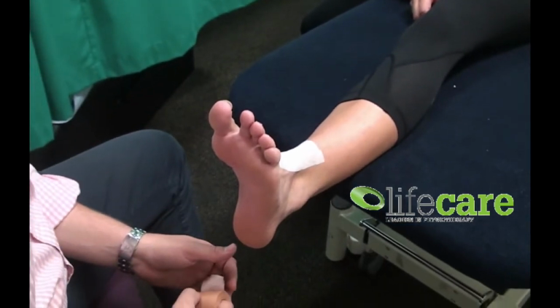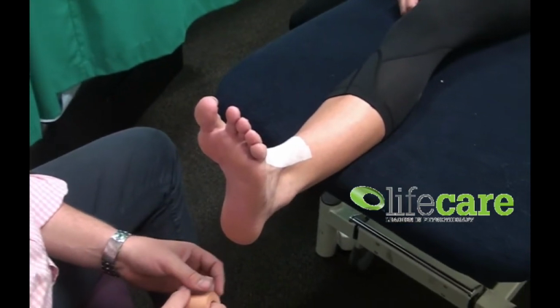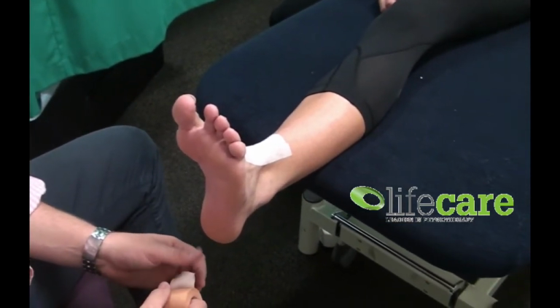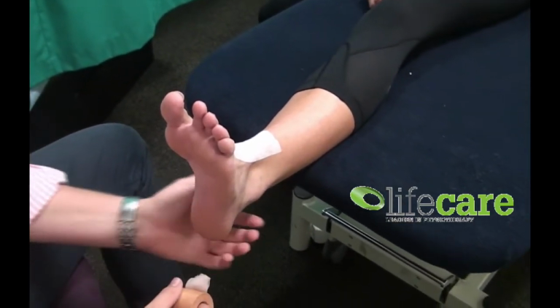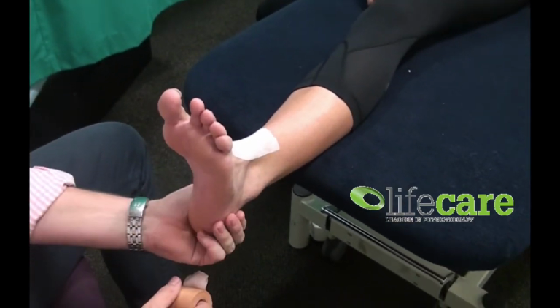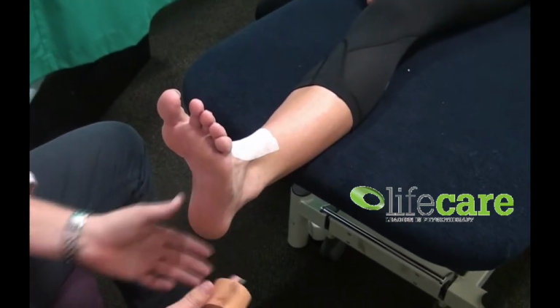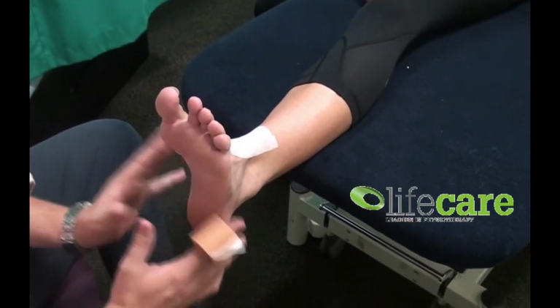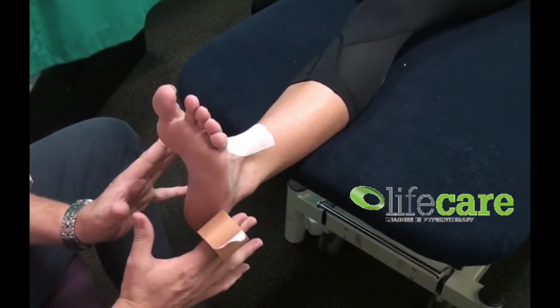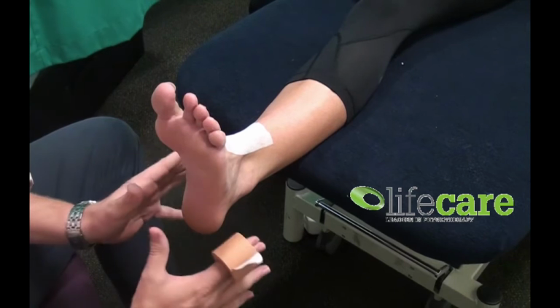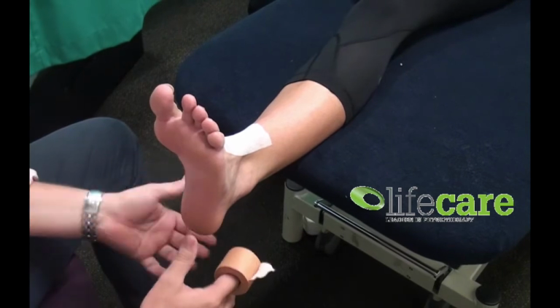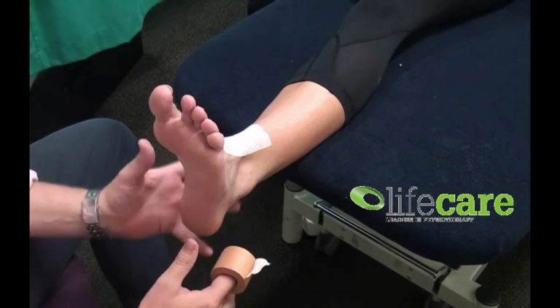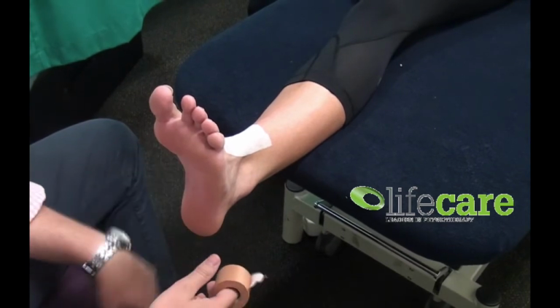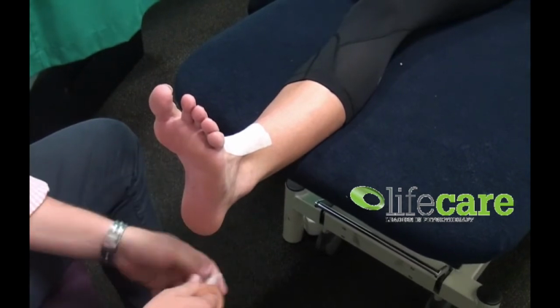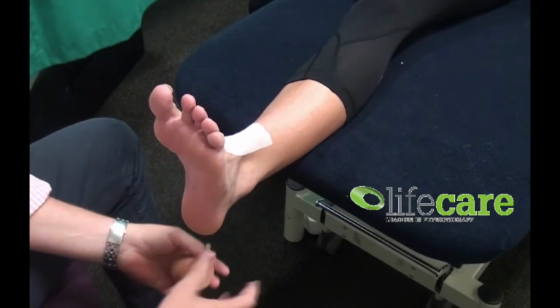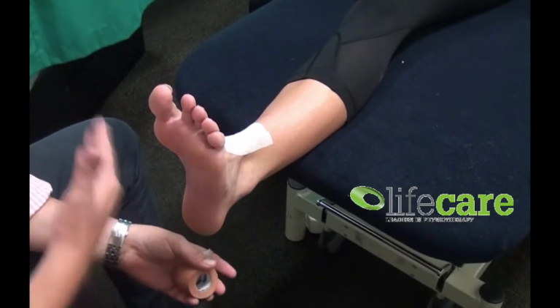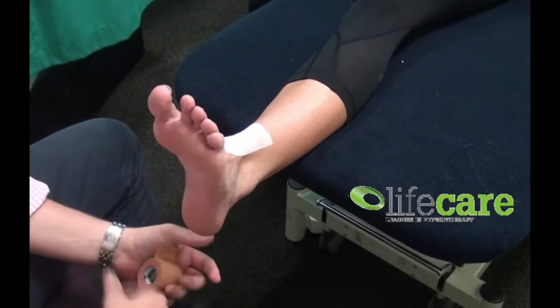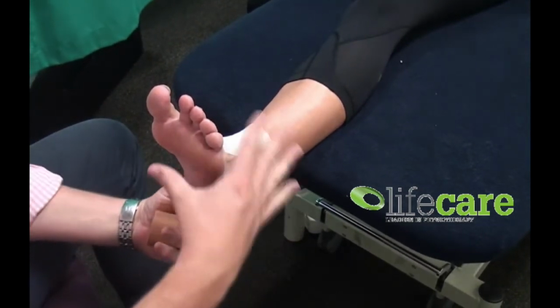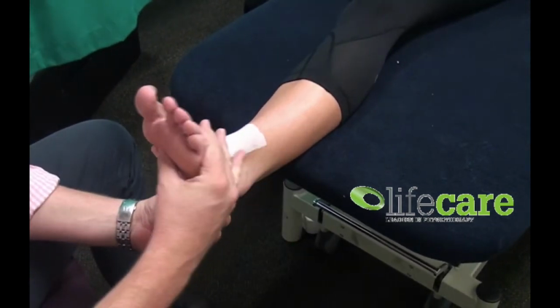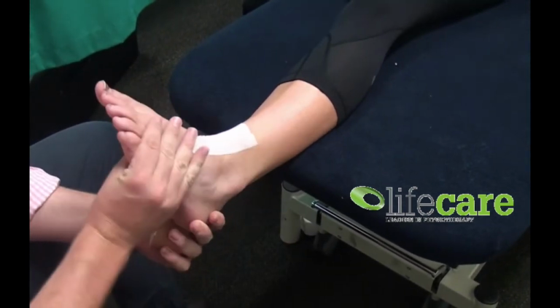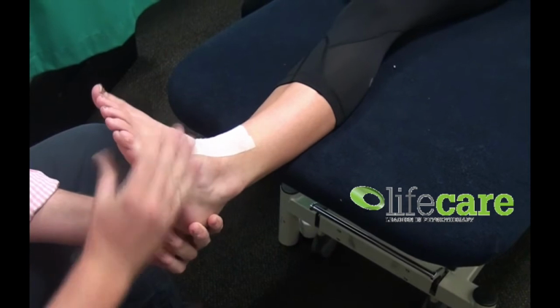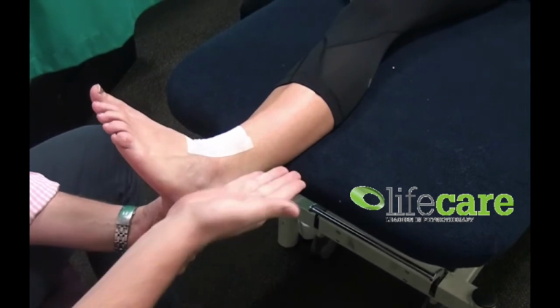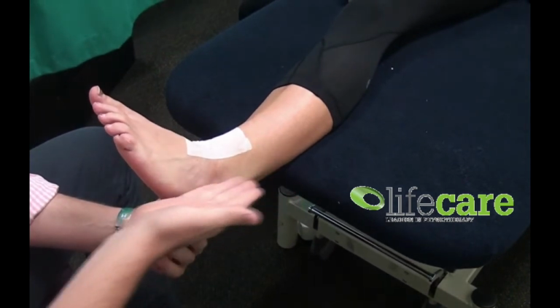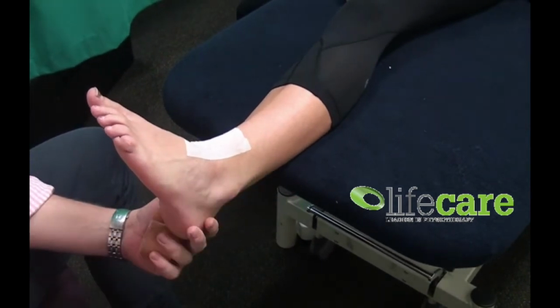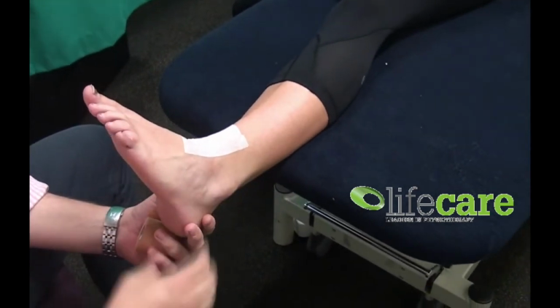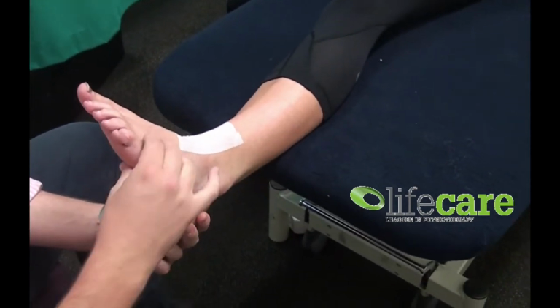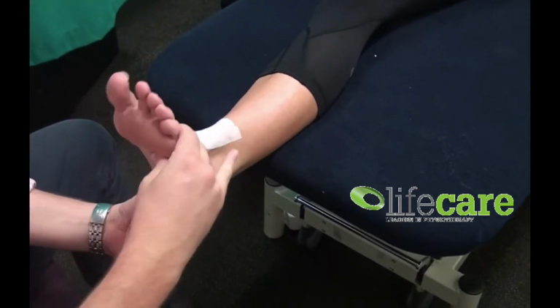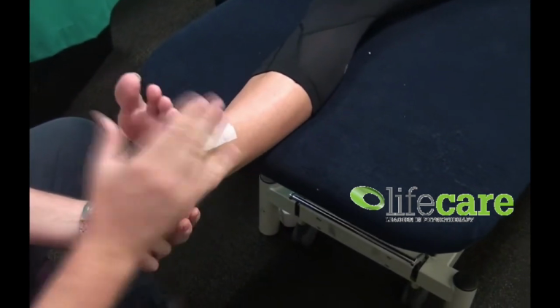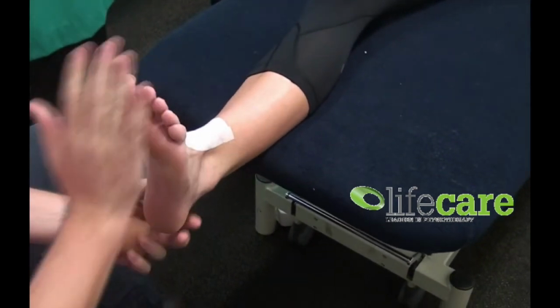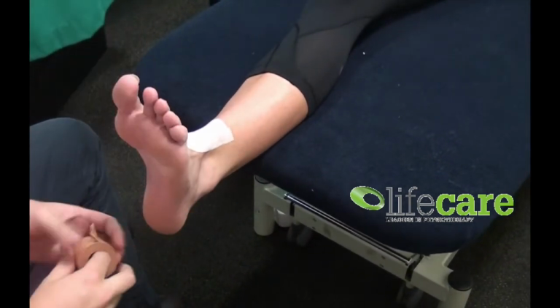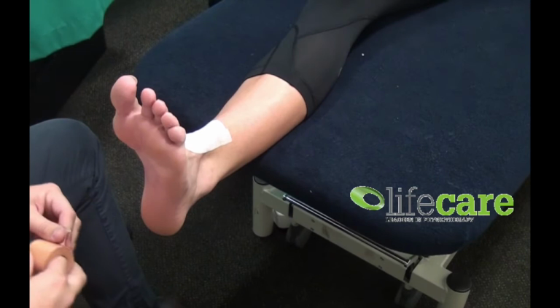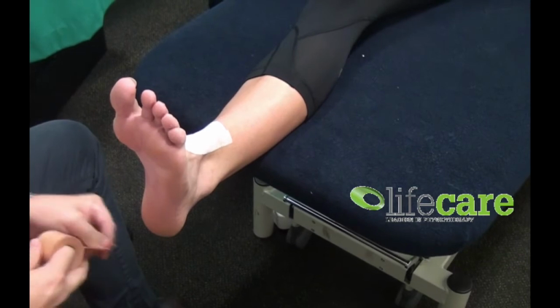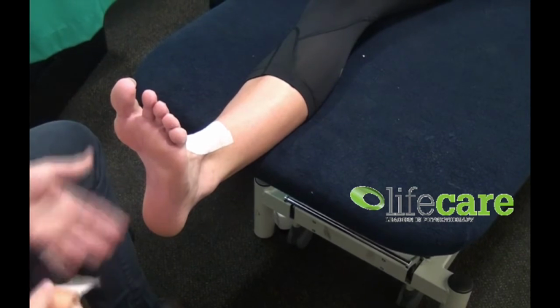Welcome to the first edition of Taping Tuesdays. Today we're going to start with a very basic ankle tape for someone who has an inversion sprain, or a turn in like that of the ankle, usually damaging the outside ligament. Thankfully for Katie's beautiful foot, we're going to tape this today.